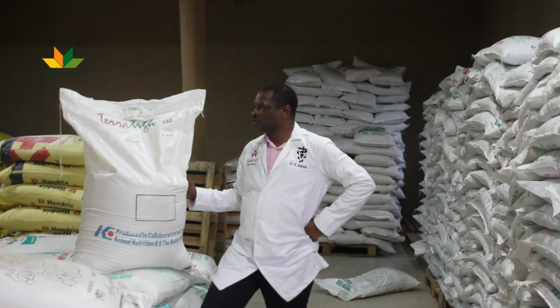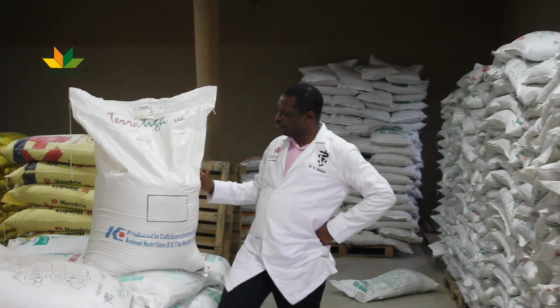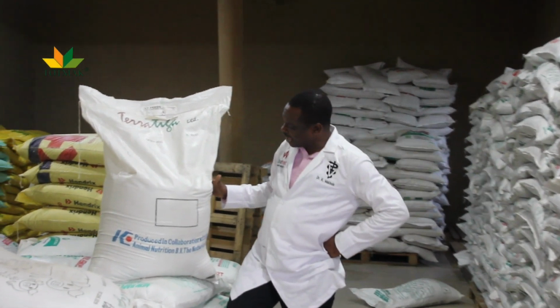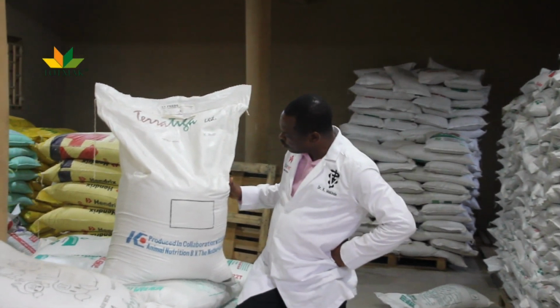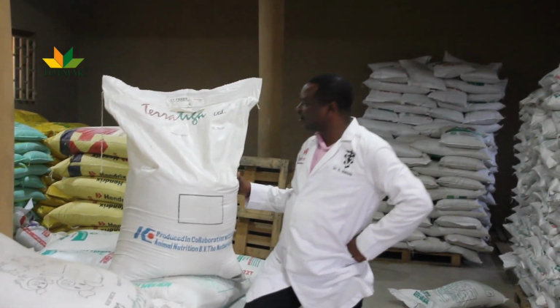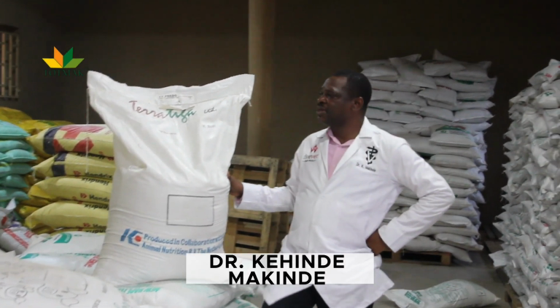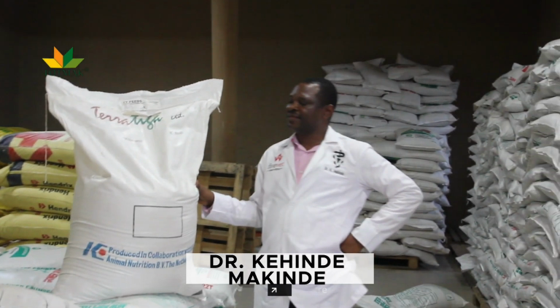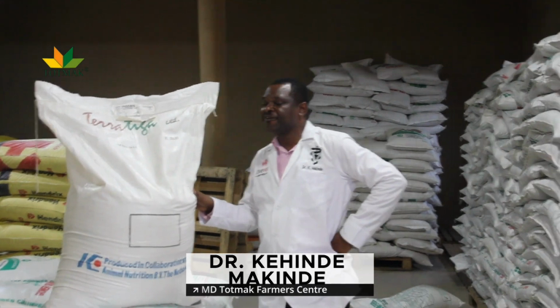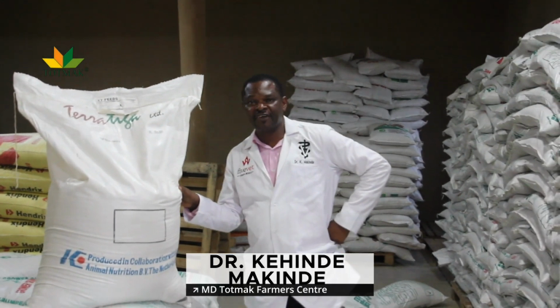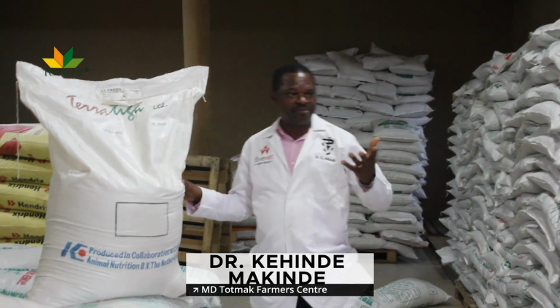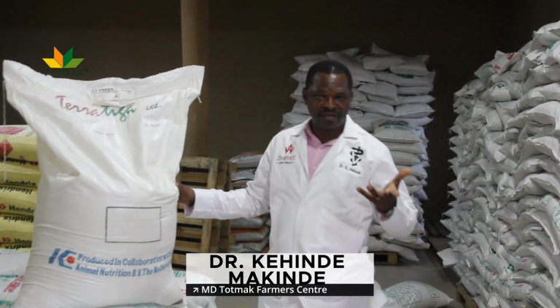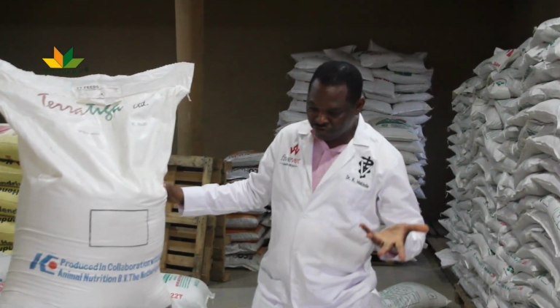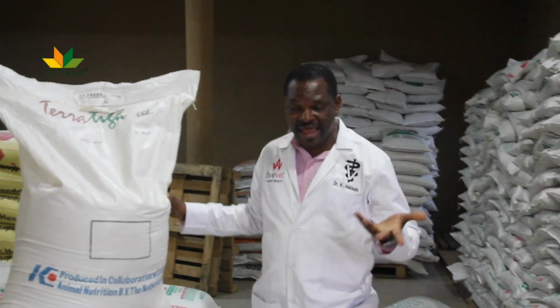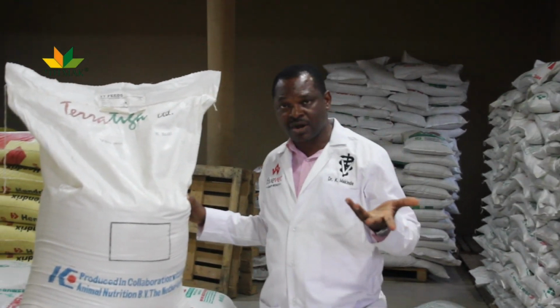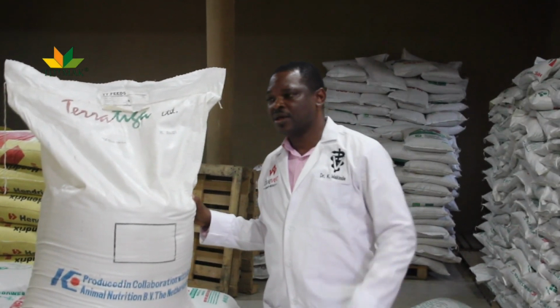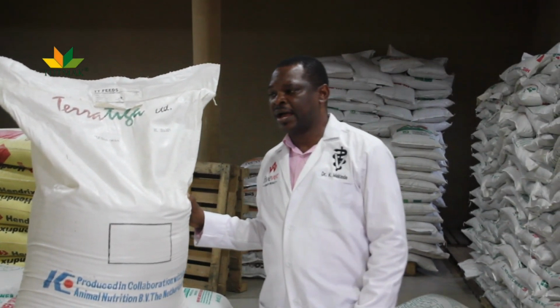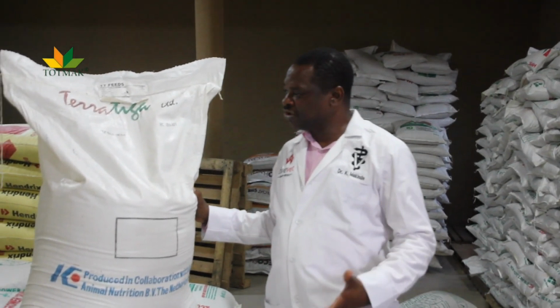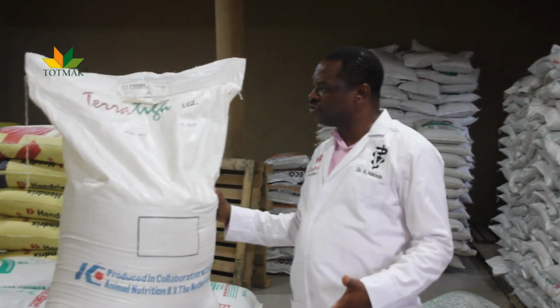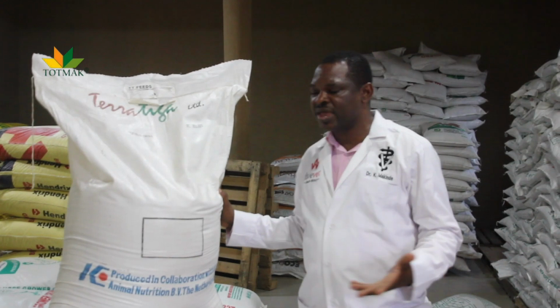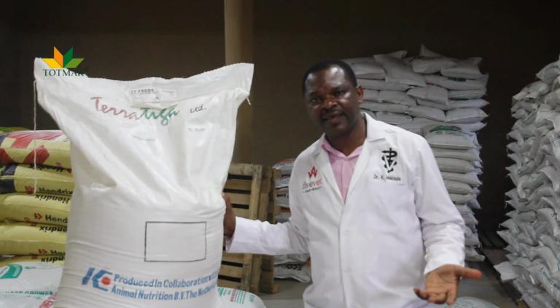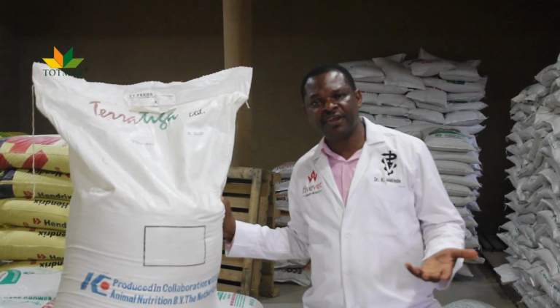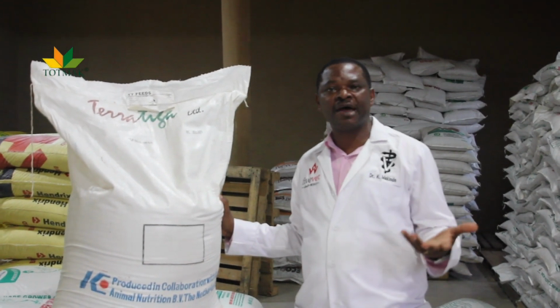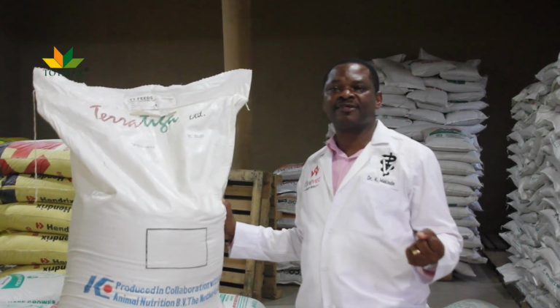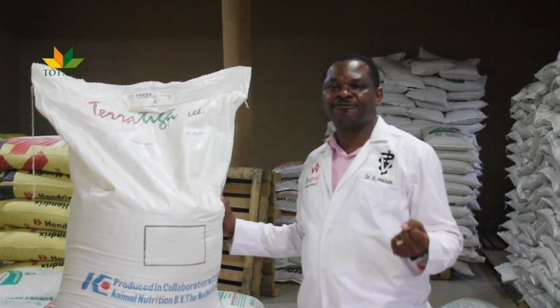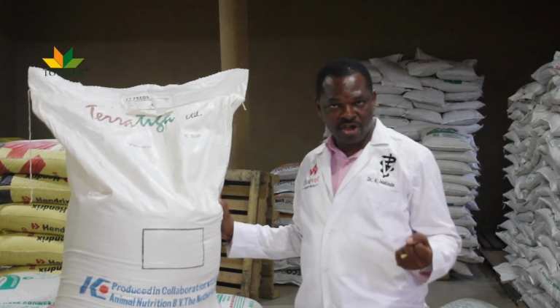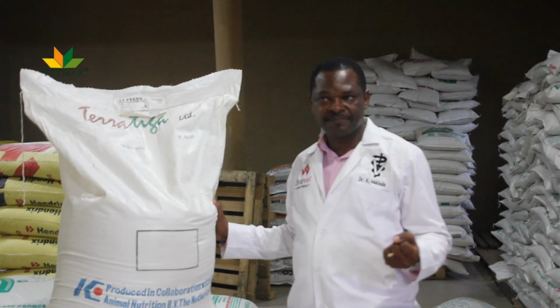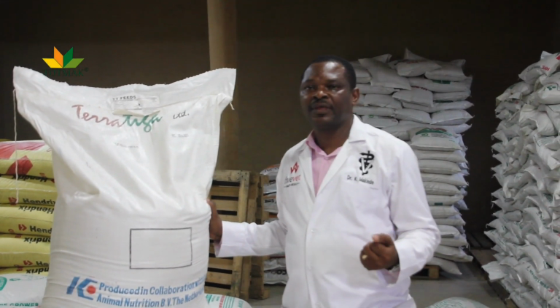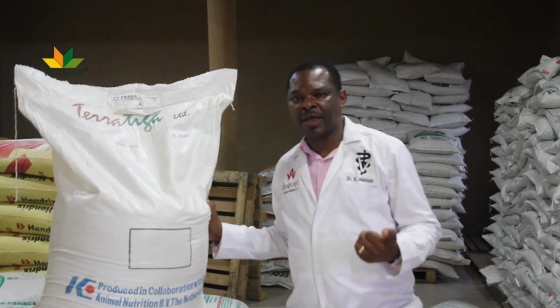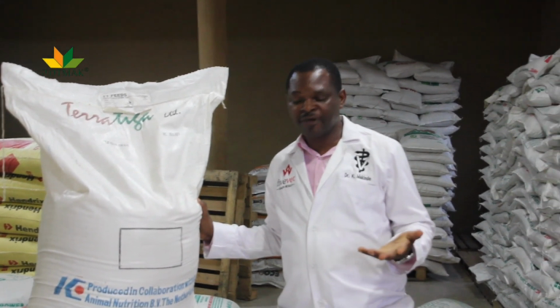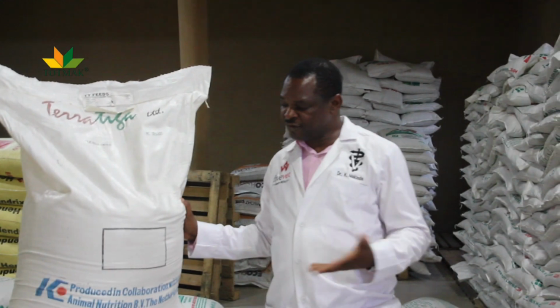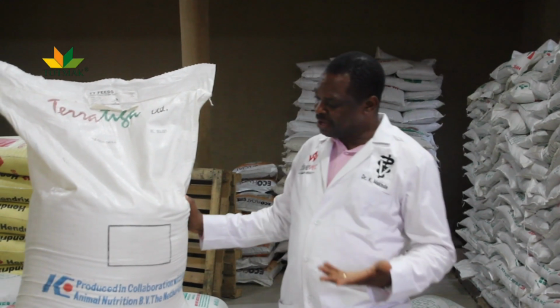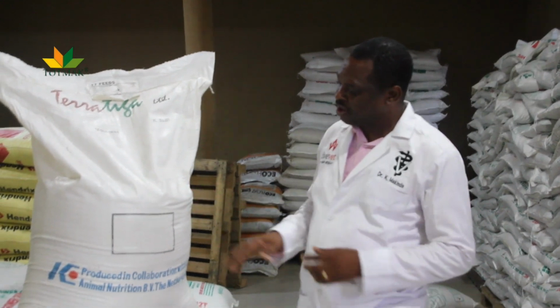Good day viewers. I know you will agree with me that feed is very important in production of livestock. Today we're going to be looking at feed requirements for turkey, and many of us are familiar when it comes to chicken.